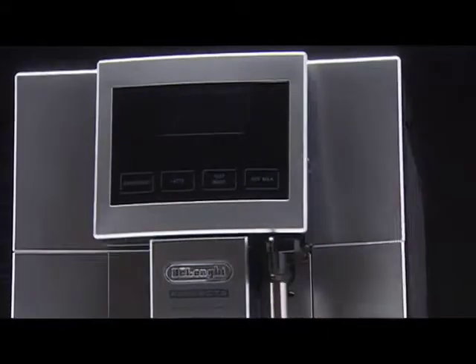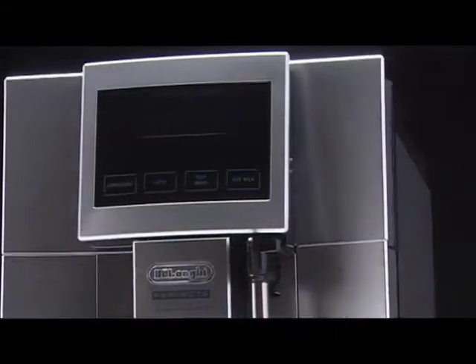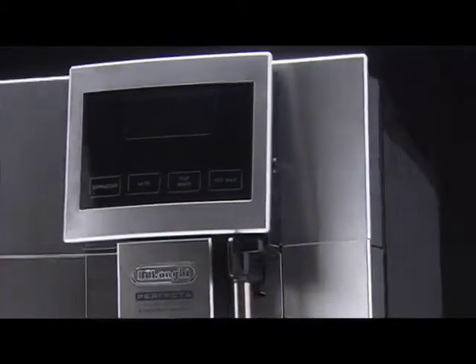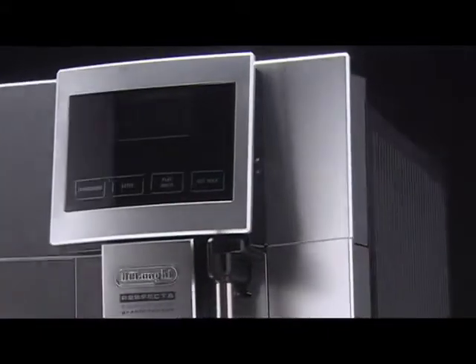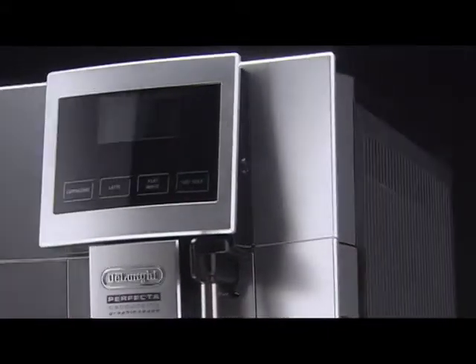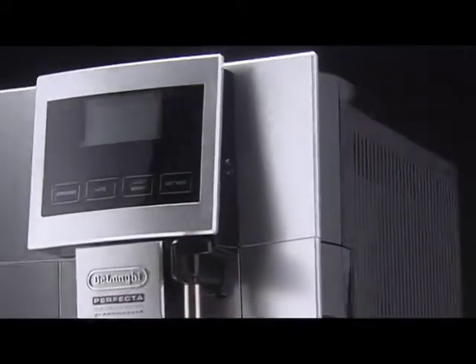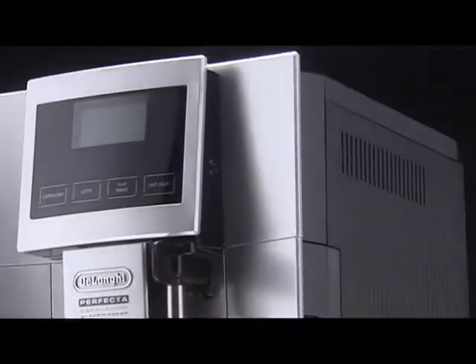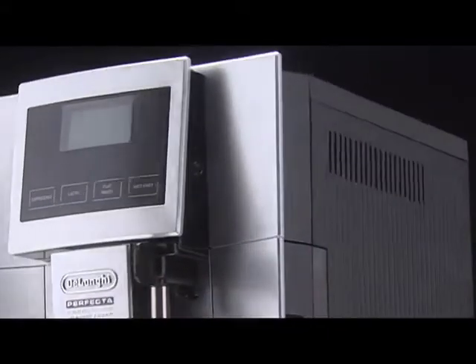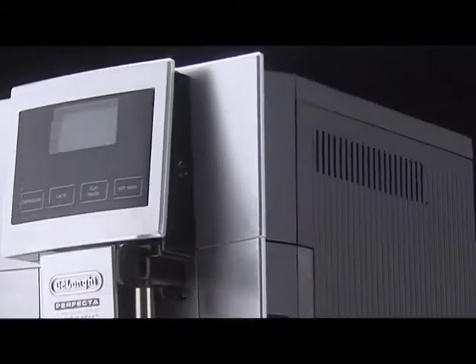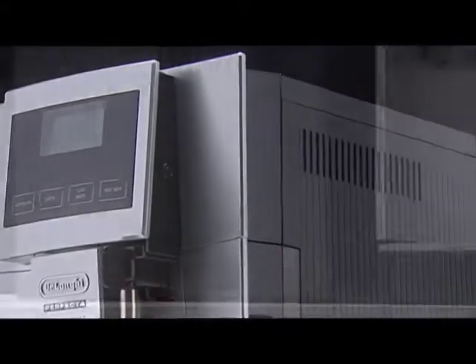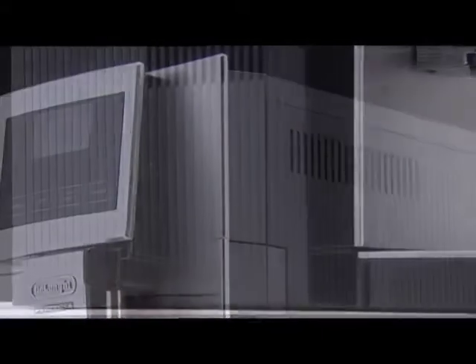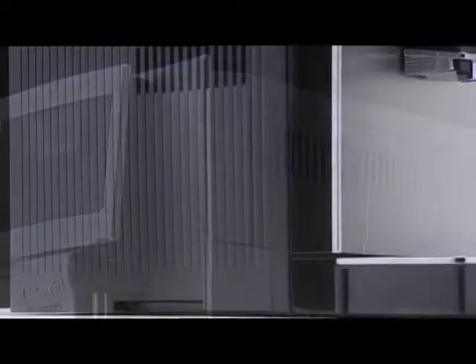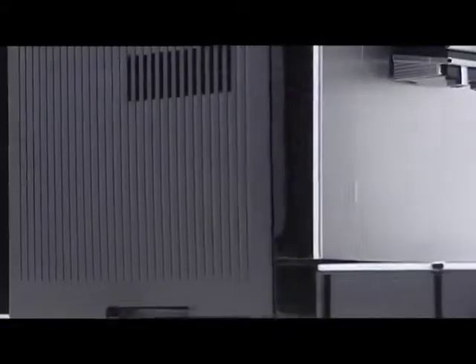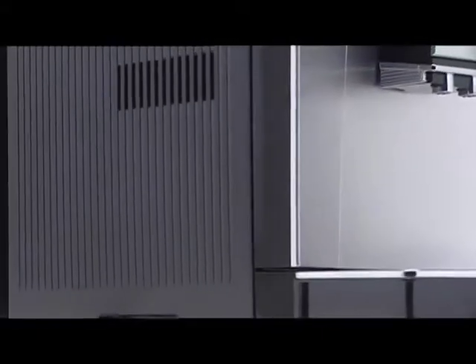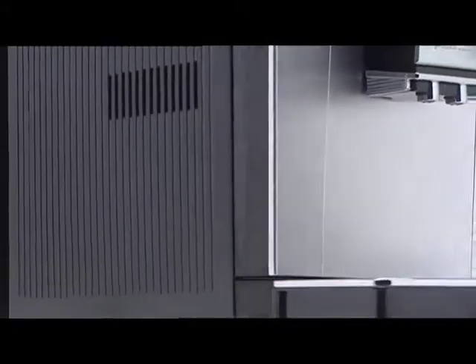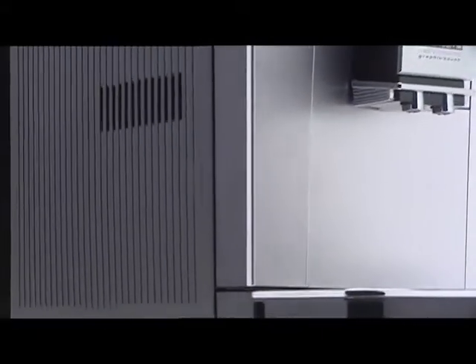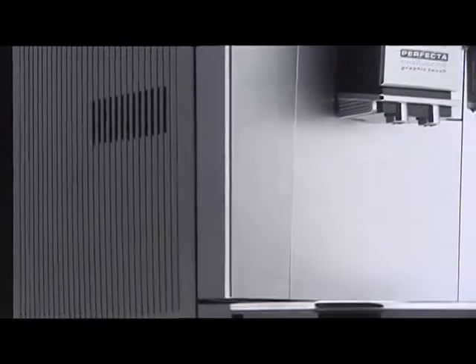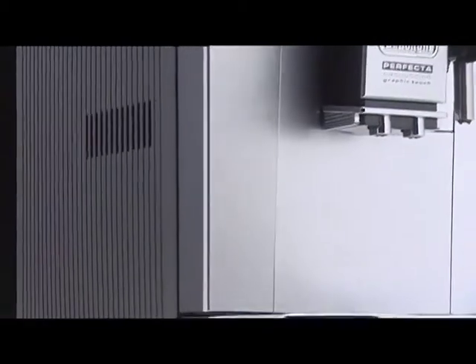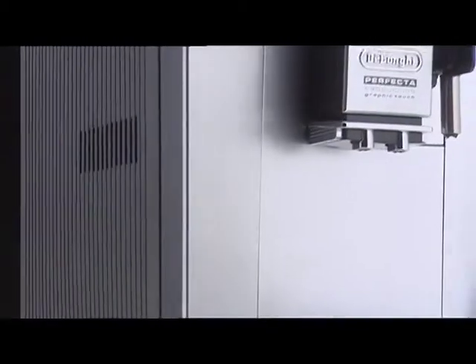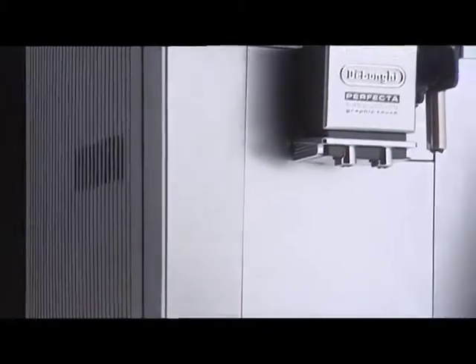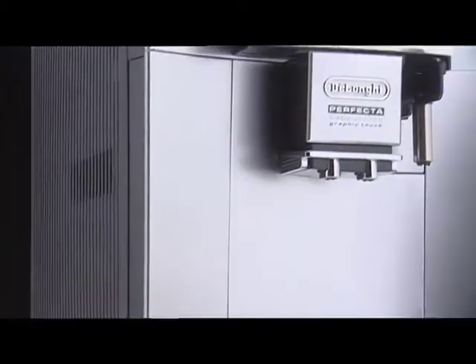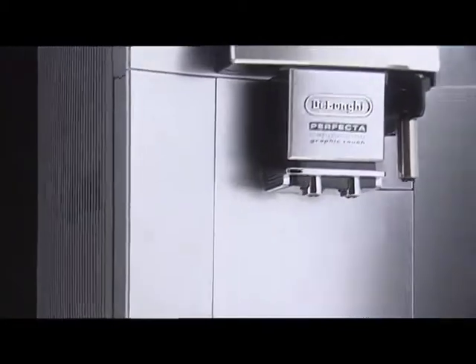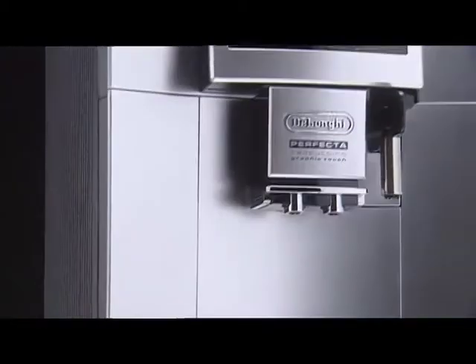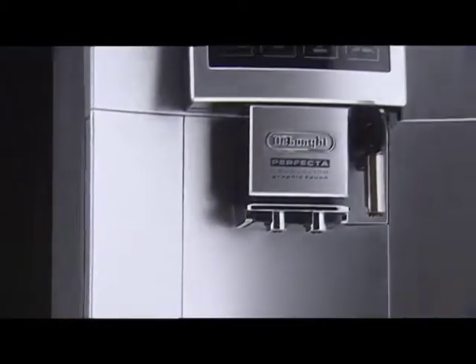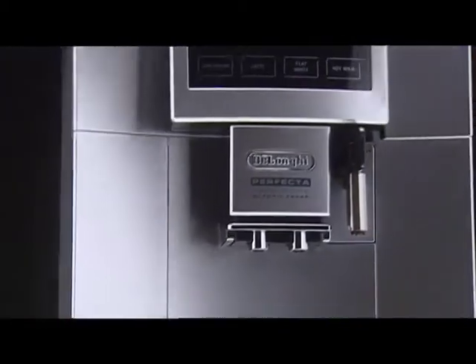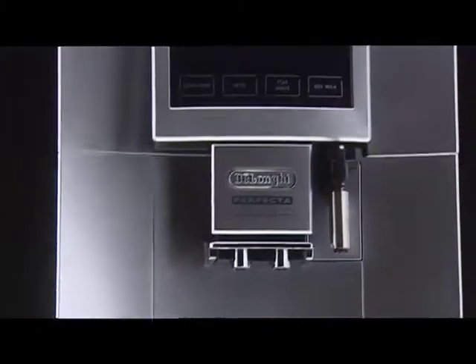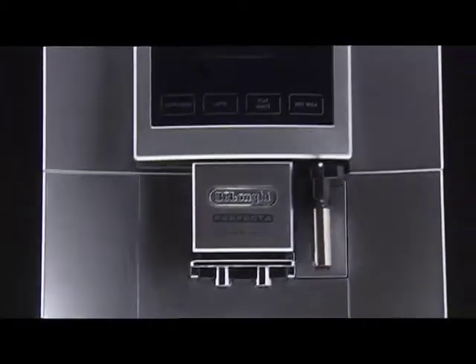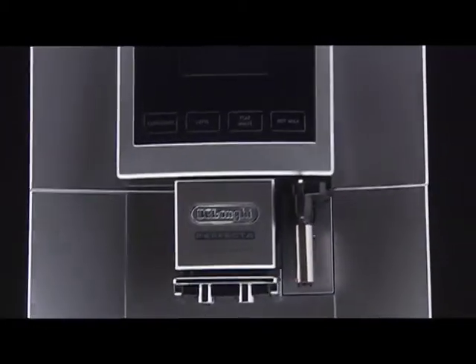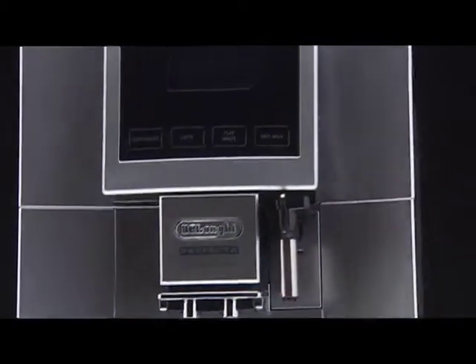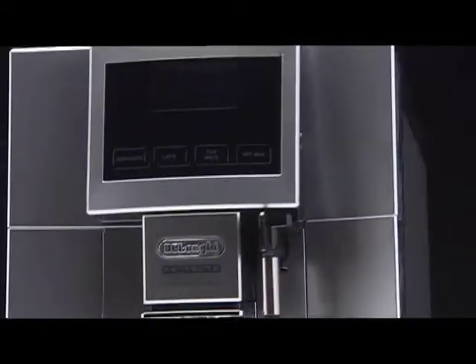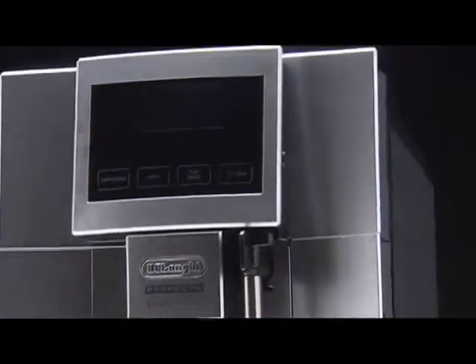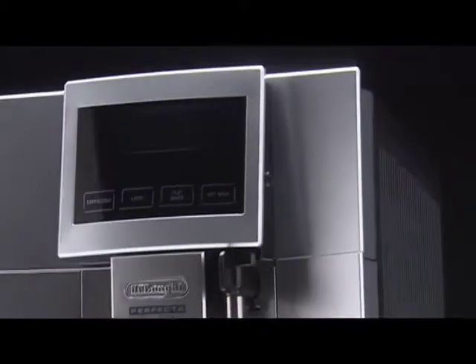Before using your coffee machine, wash the accessories using warm water and a little detergent, and give them a good rinse.